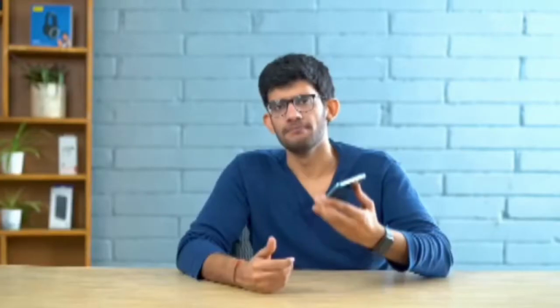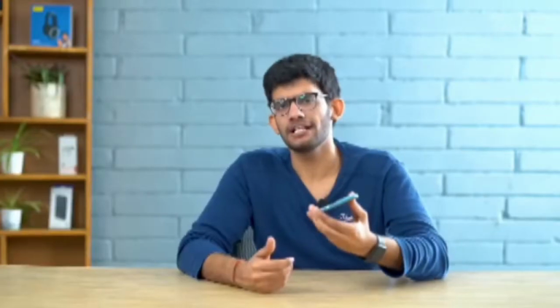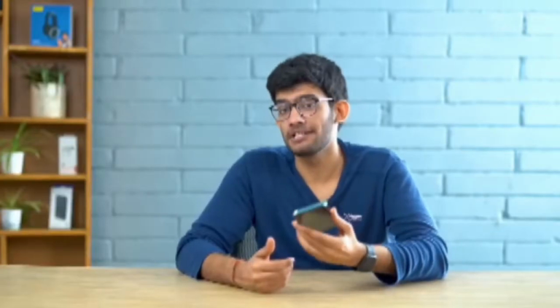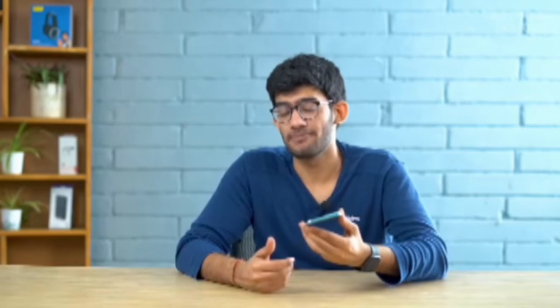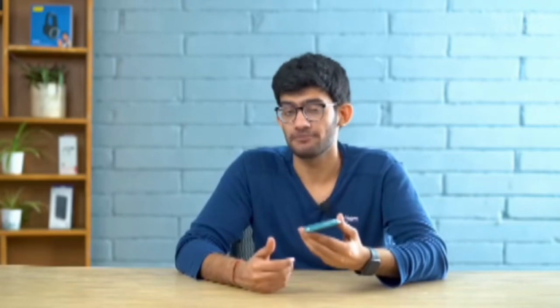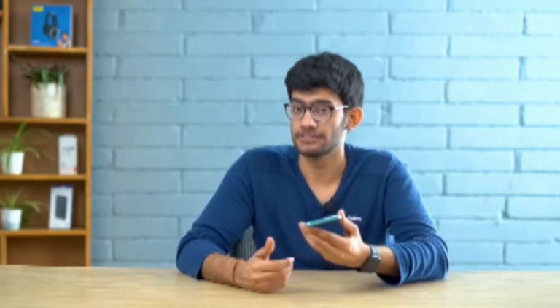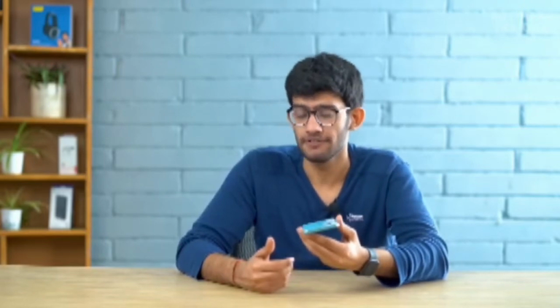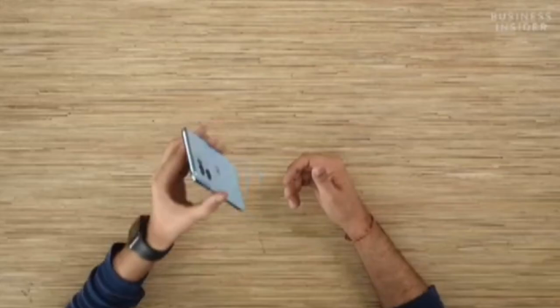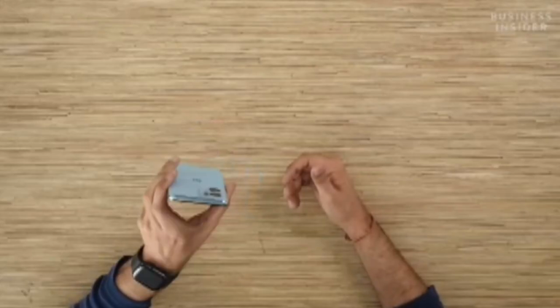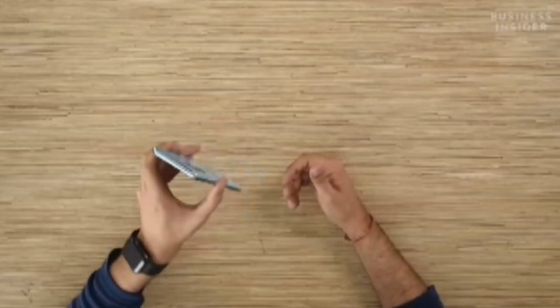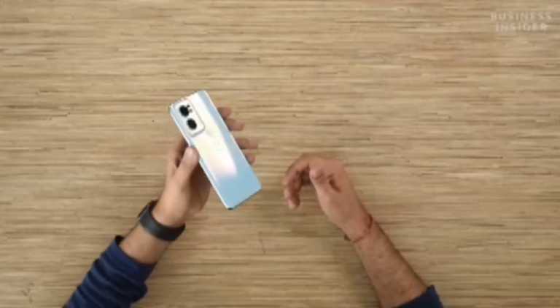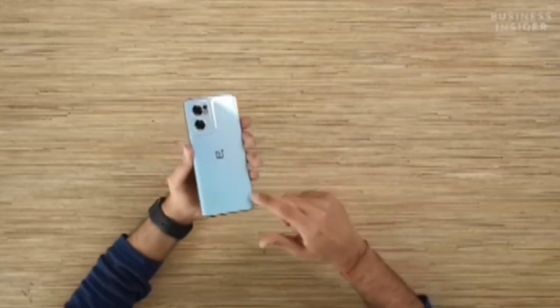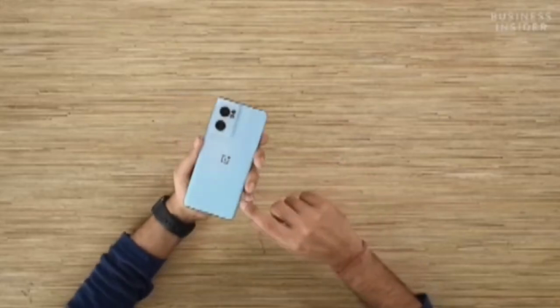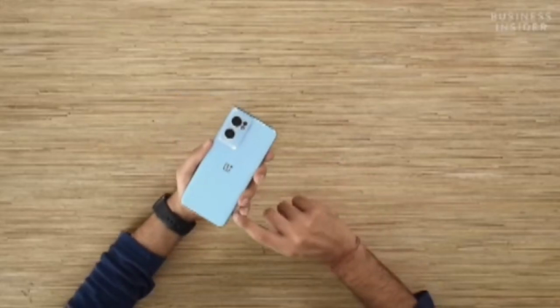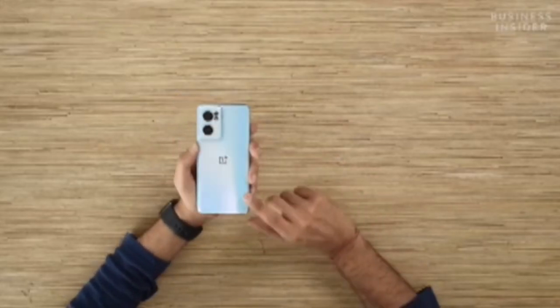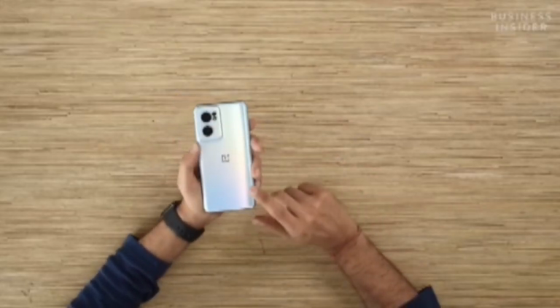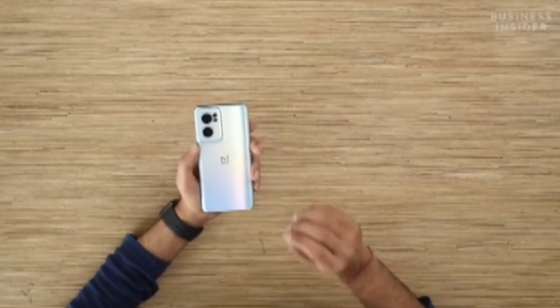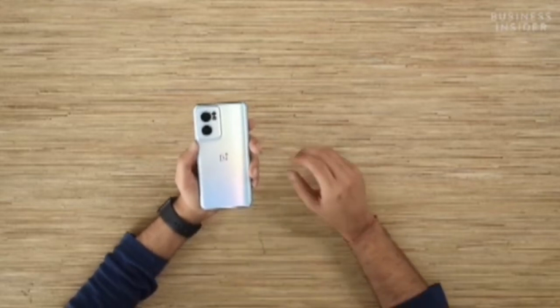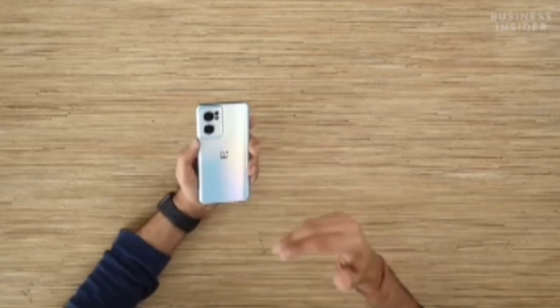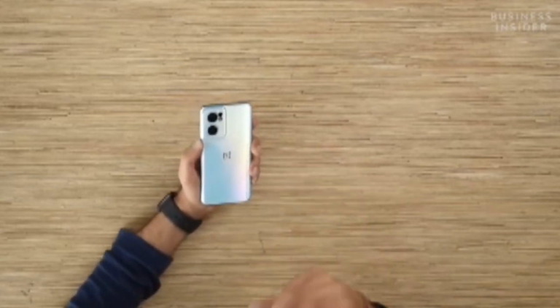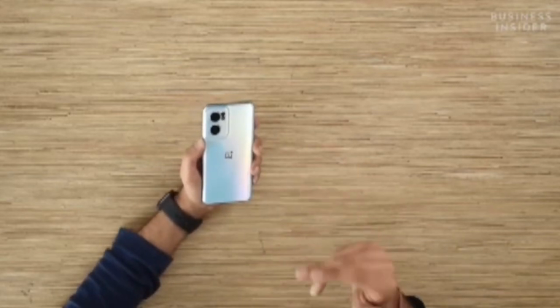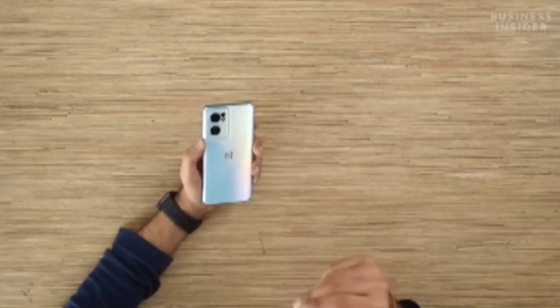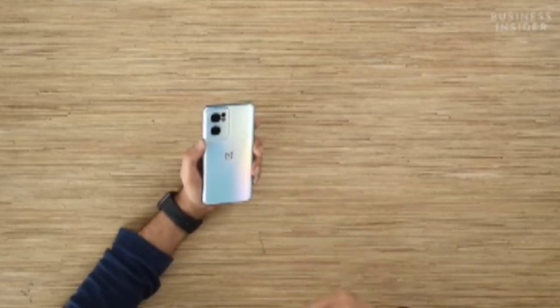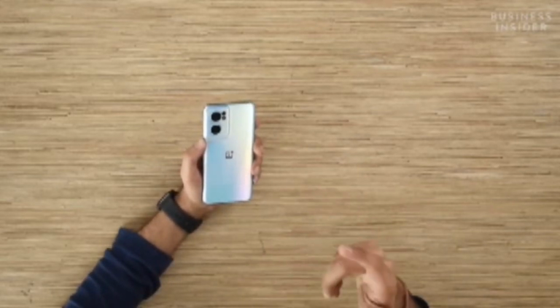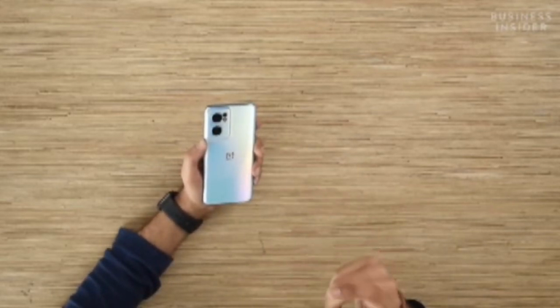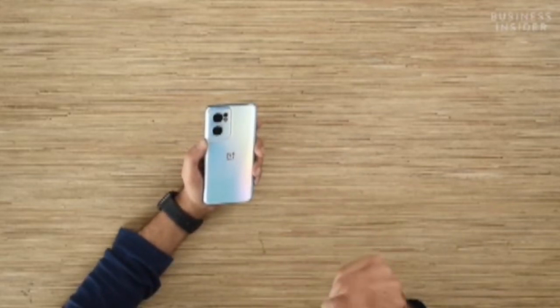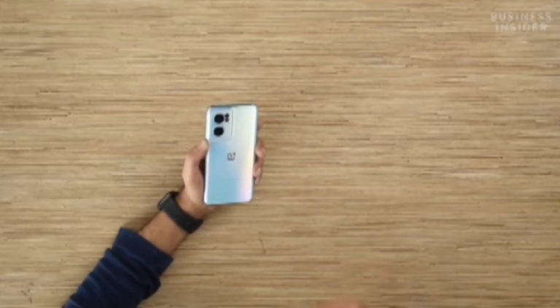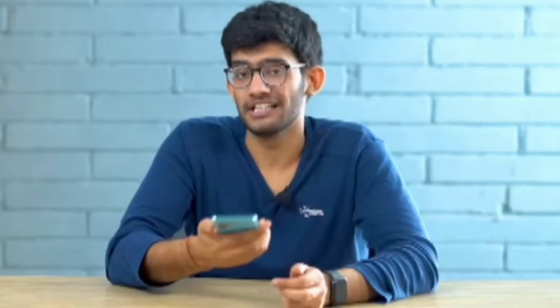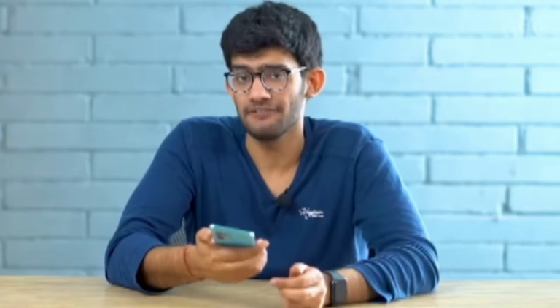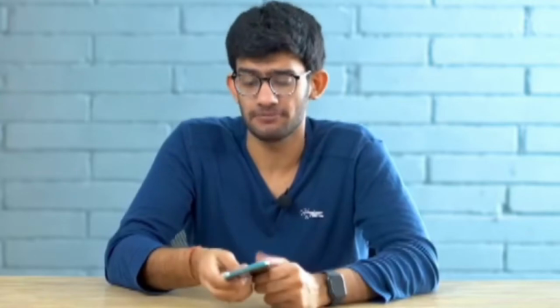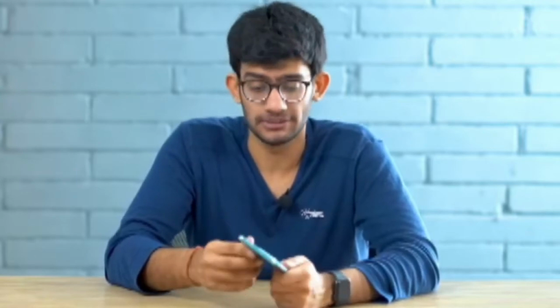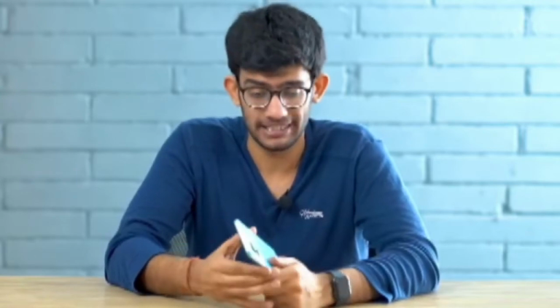Bringing our complete attention back to the smartphone itself, the variant with us is in this Bahama Blue colour that looks very nice. There is another colour that the smartphone is available in, that is the Grey Mirror. Overall, the in-hand feel of the smartphone is quite nice.